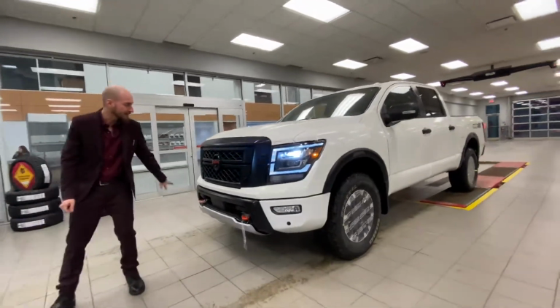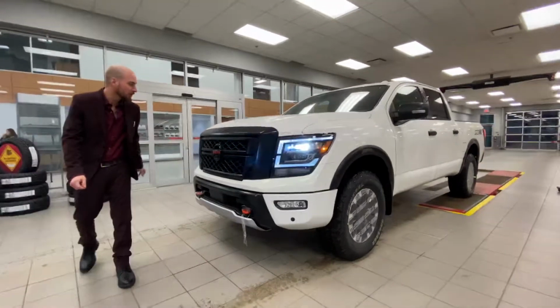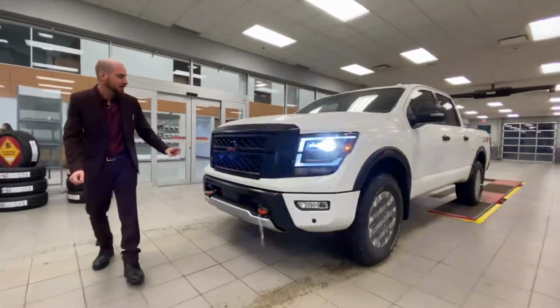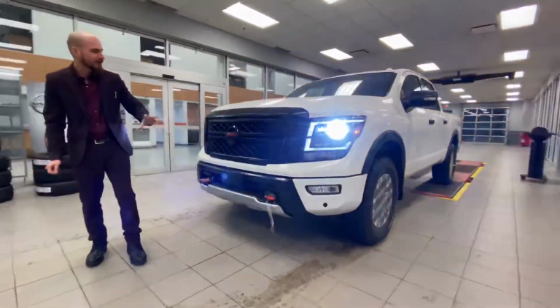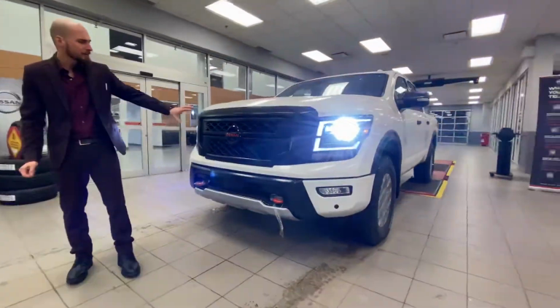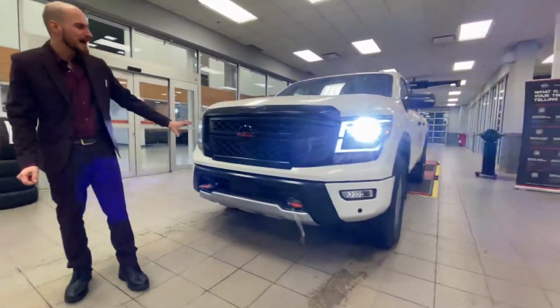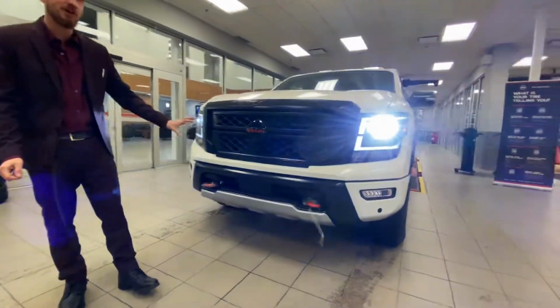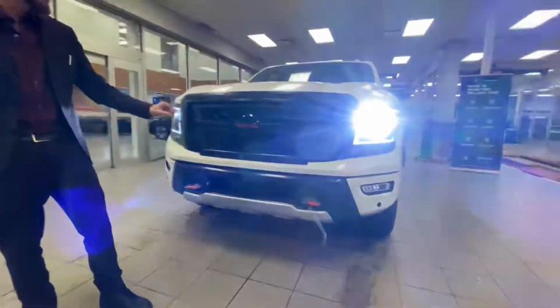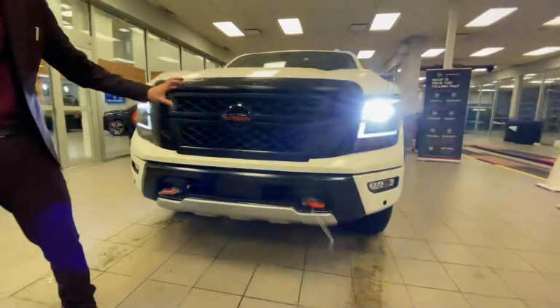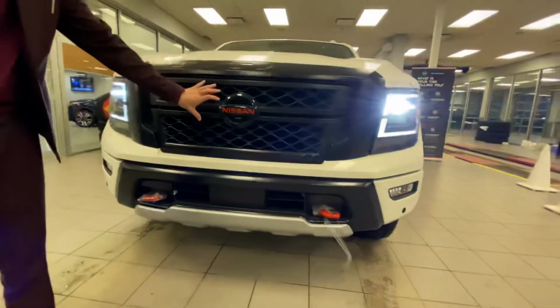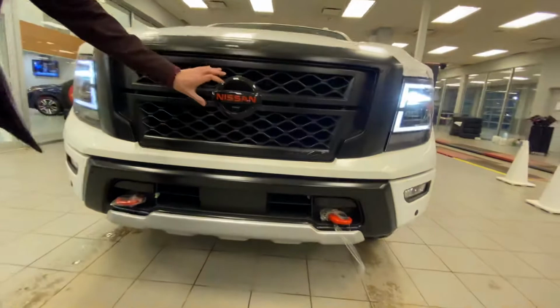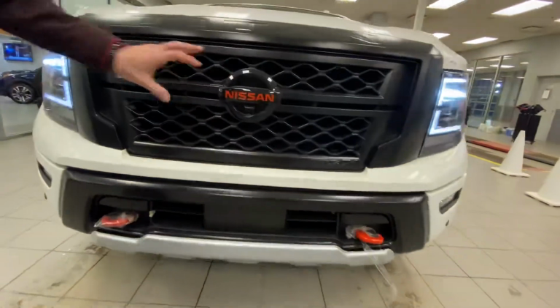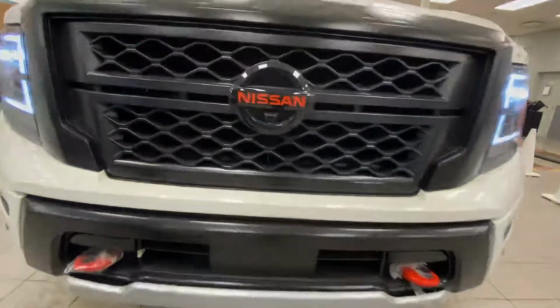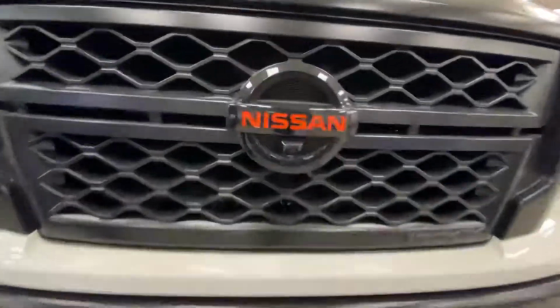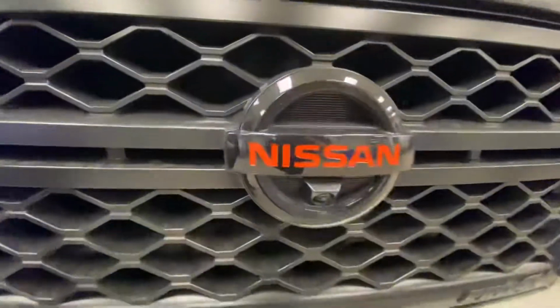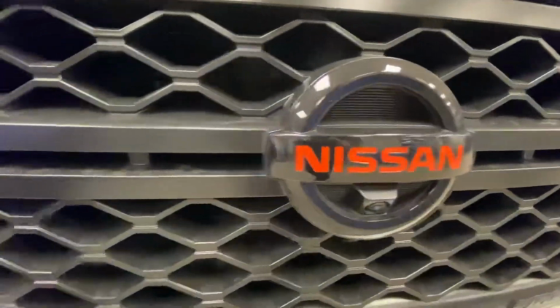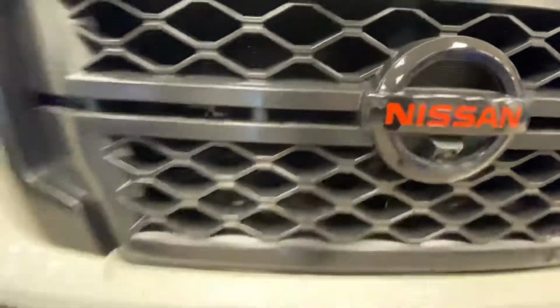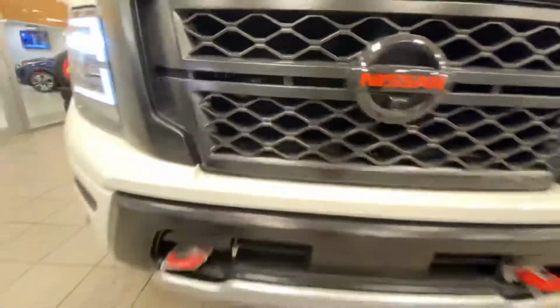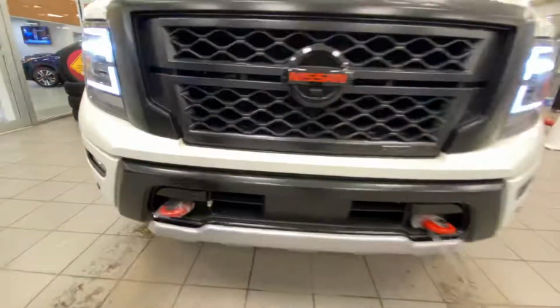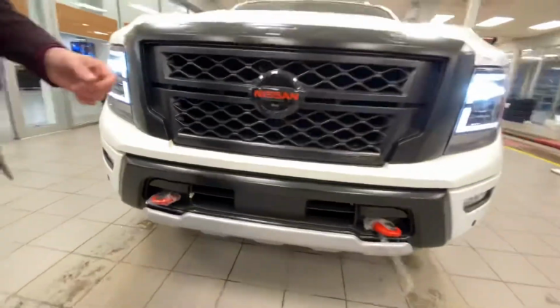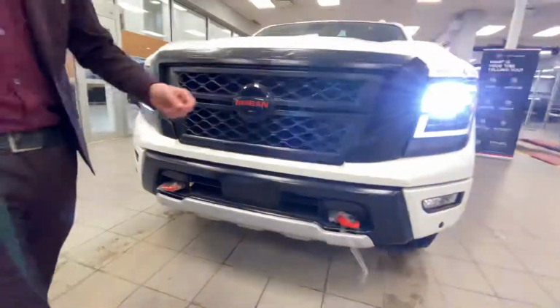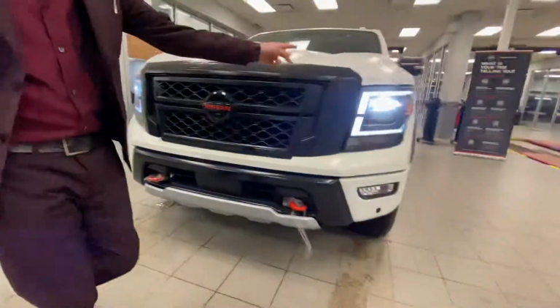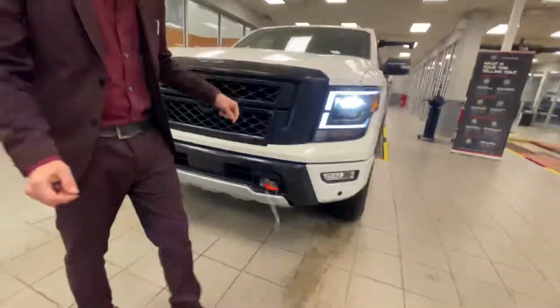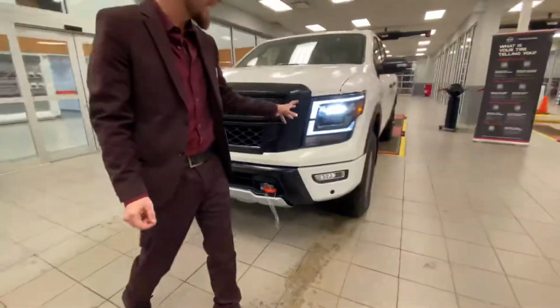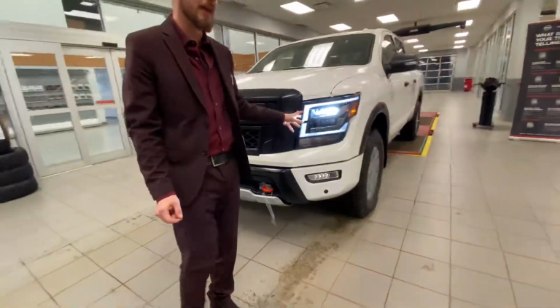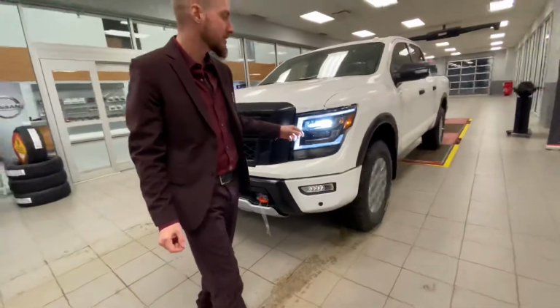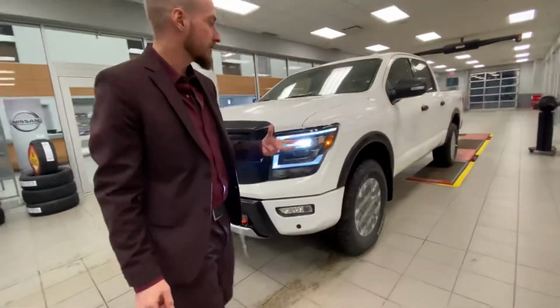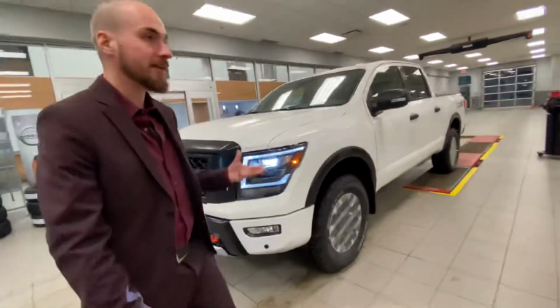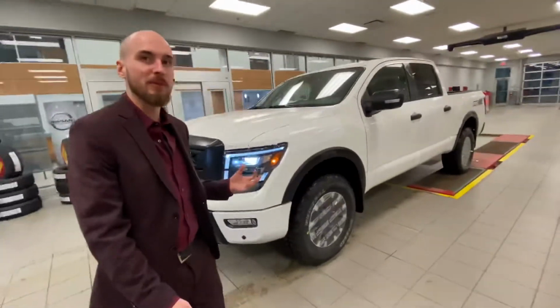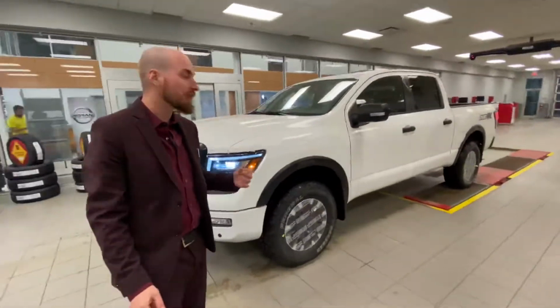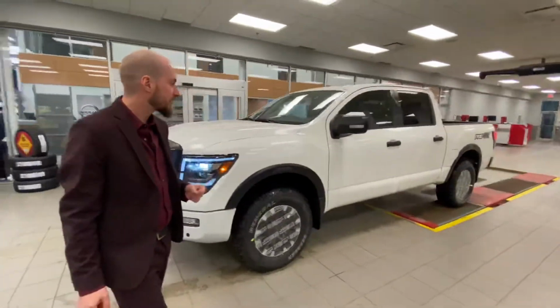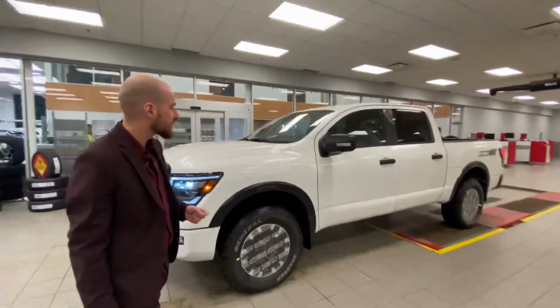Red toe hooks on the front, blacked out grille with that black and red Nissan badge looking really, really sharp. LED headlights giving it a little bit more of an aggressive look.